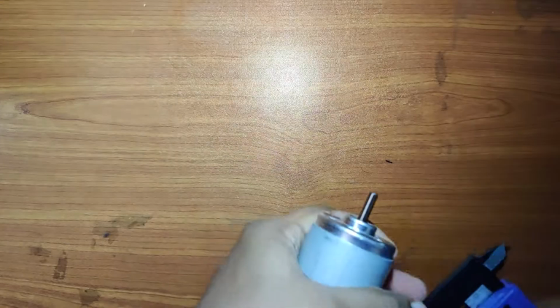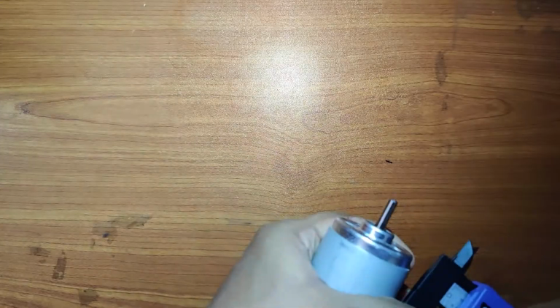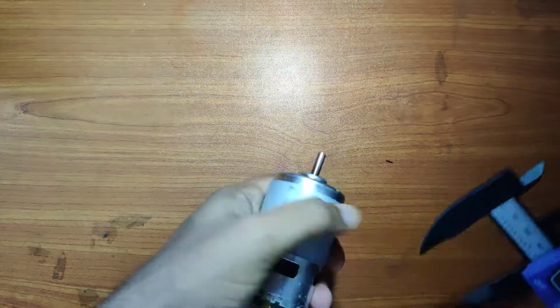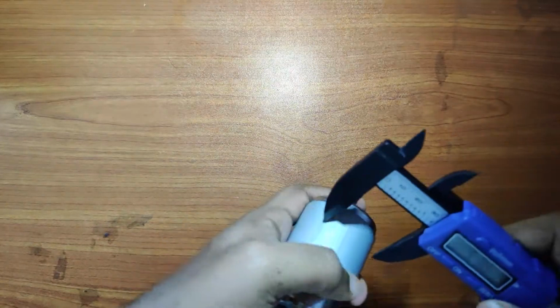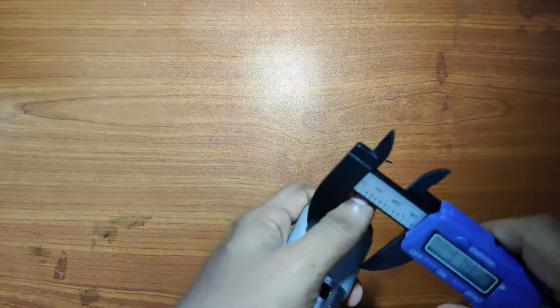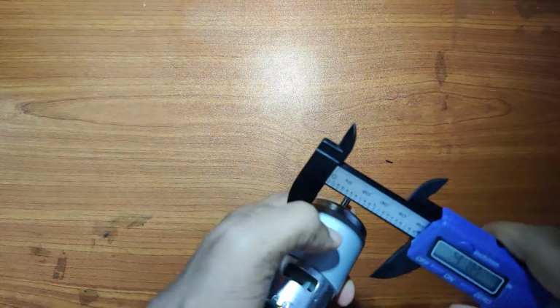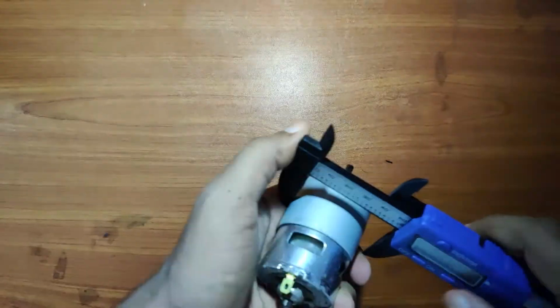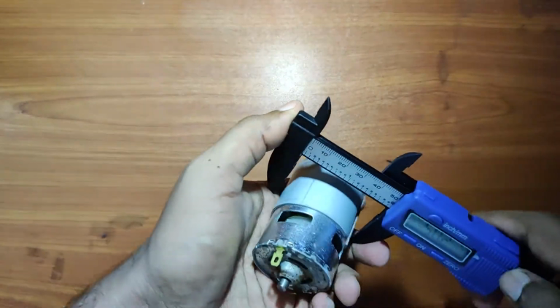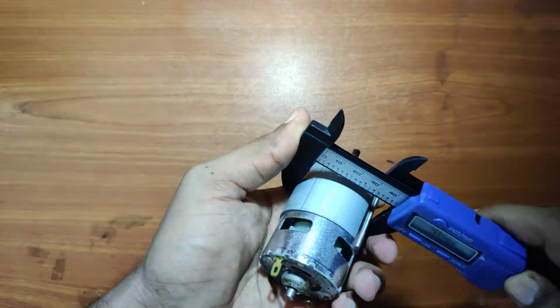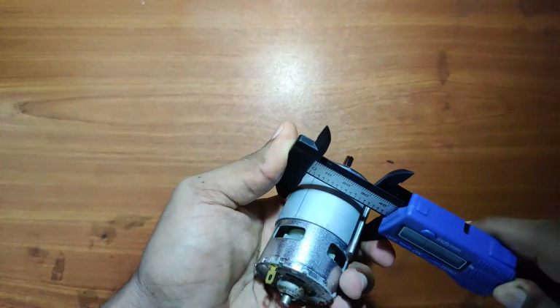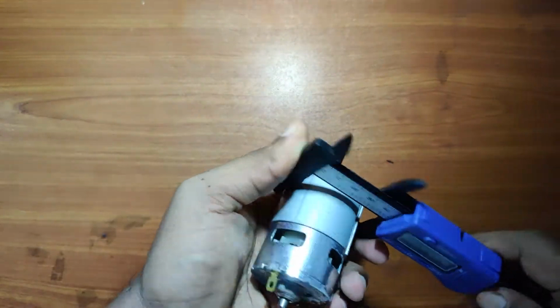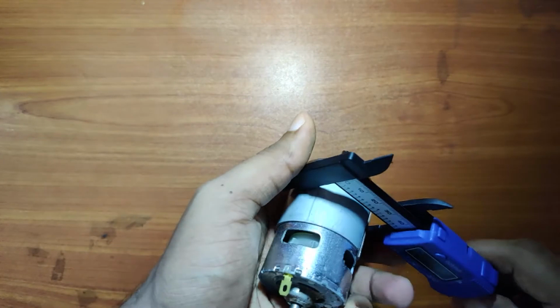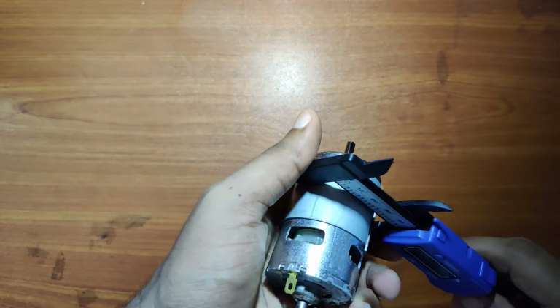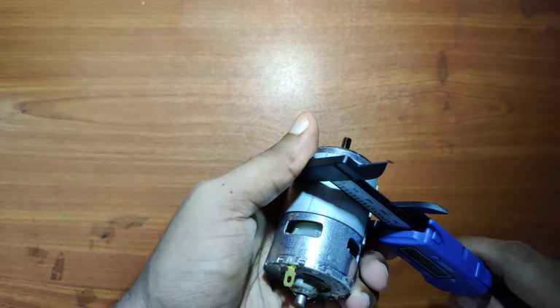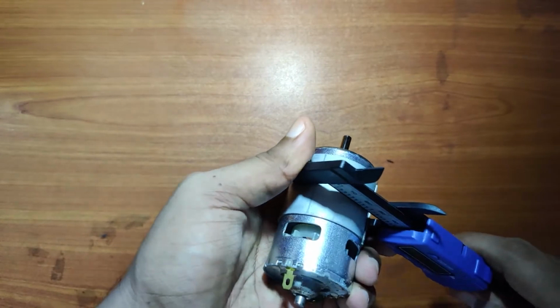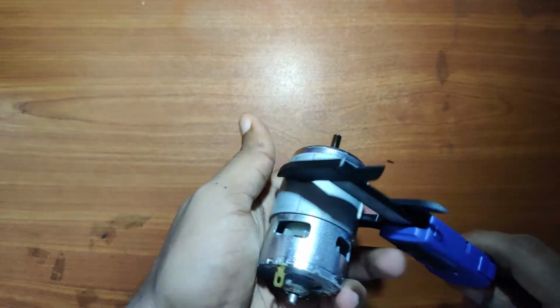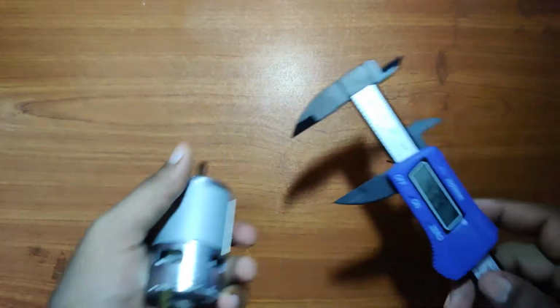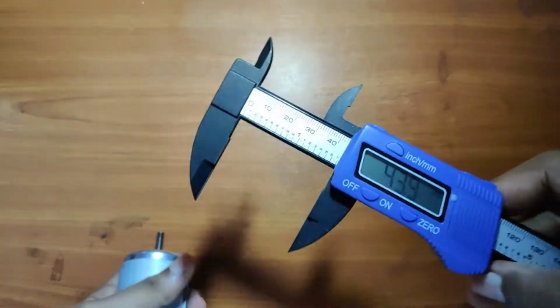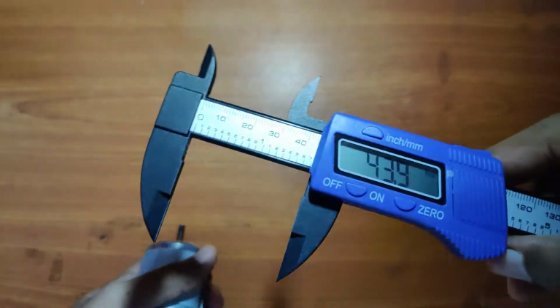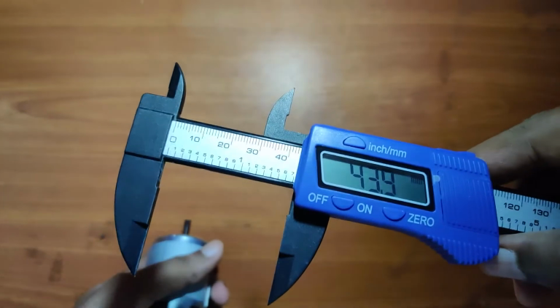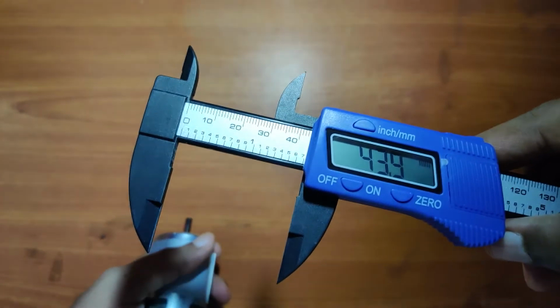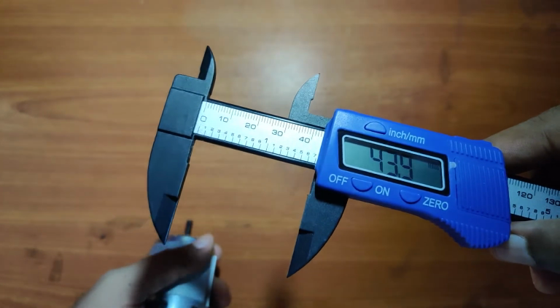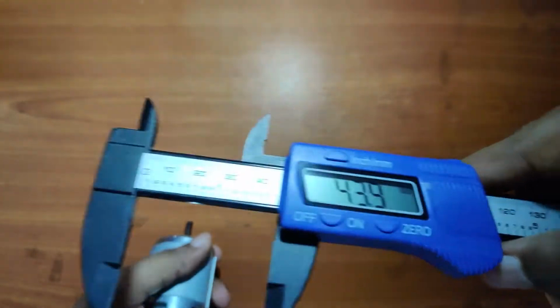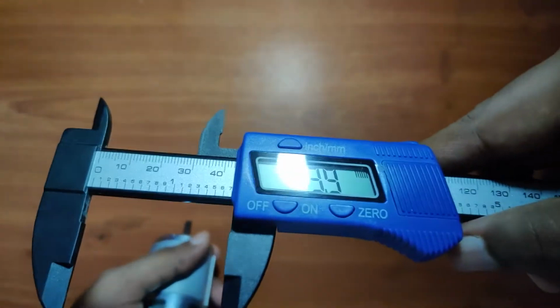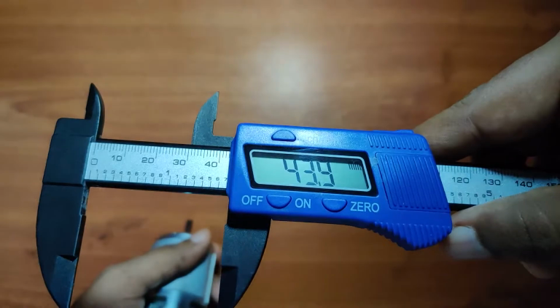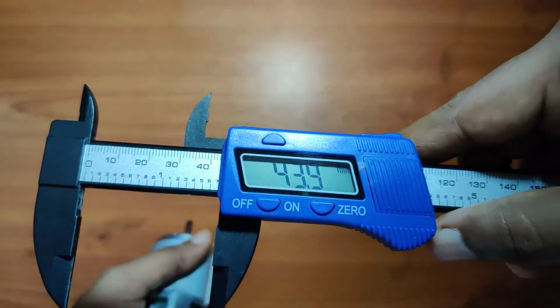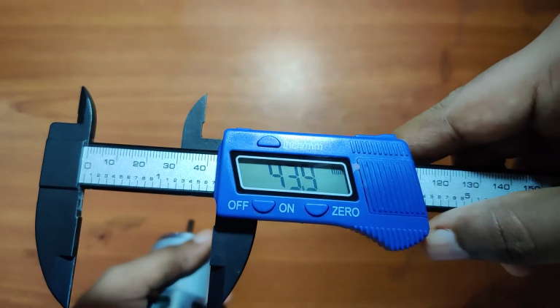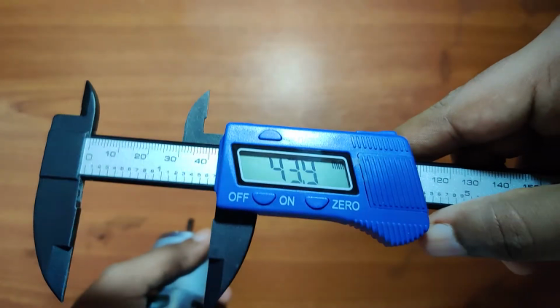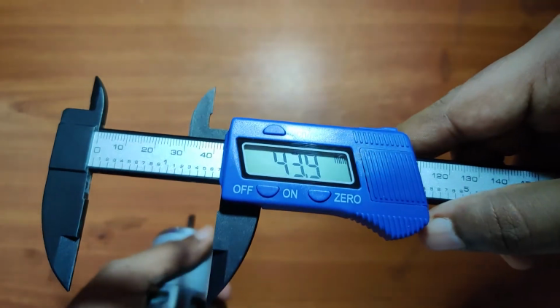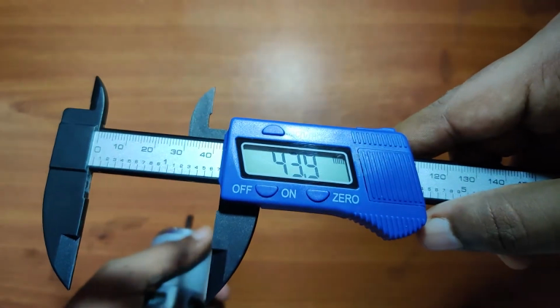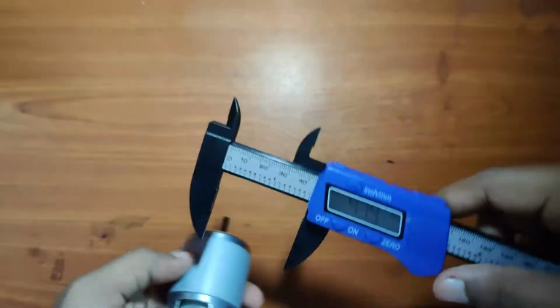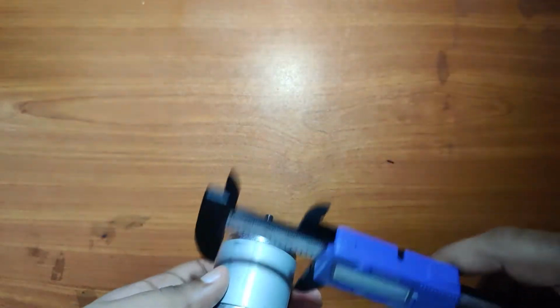Let's measure the width of the motor. It's around 4.4cm, or more precisely 43.9mm.